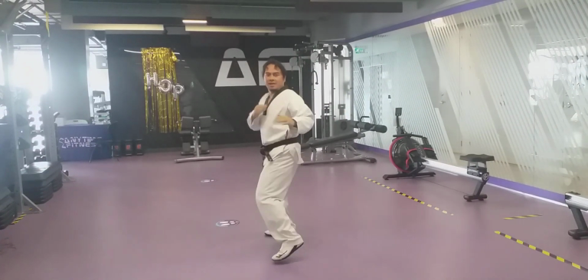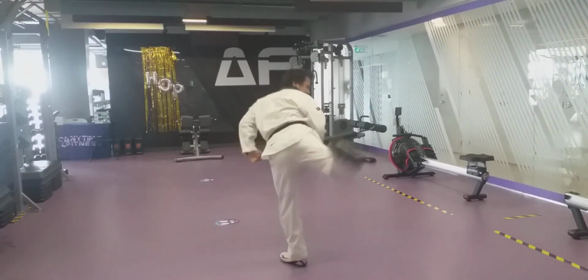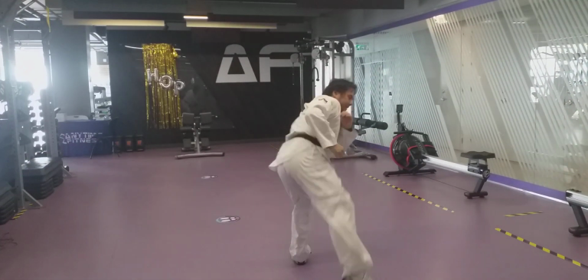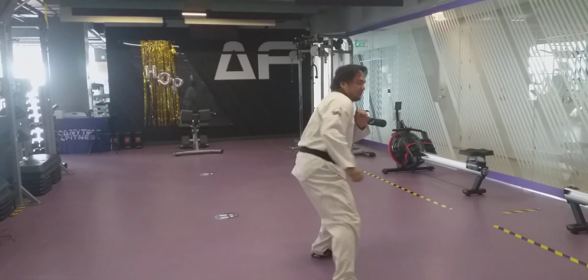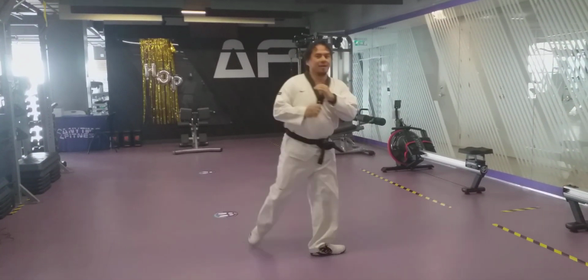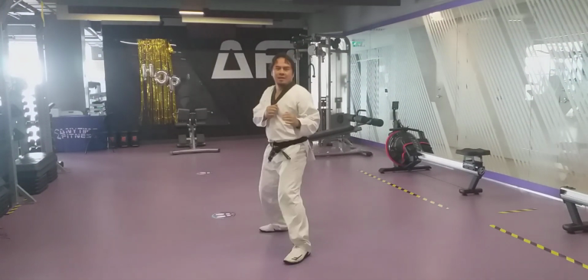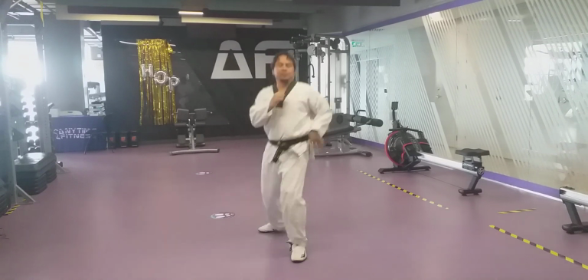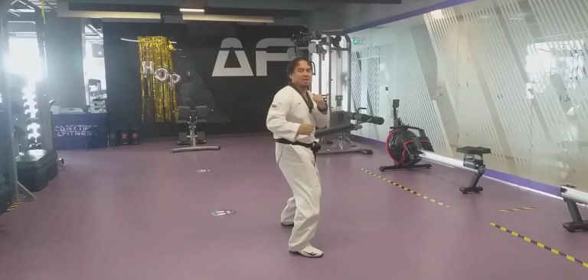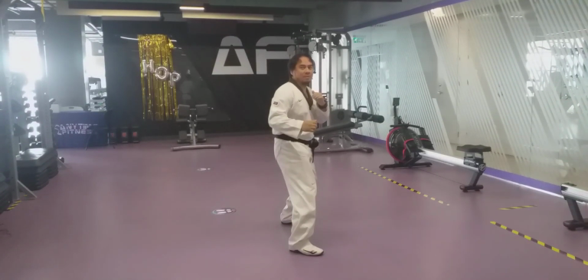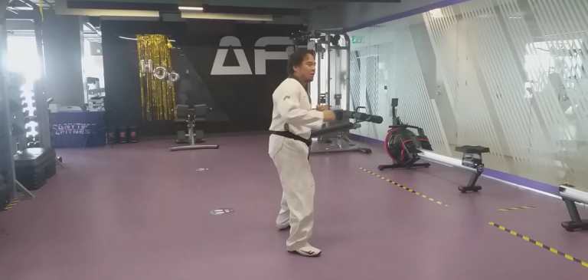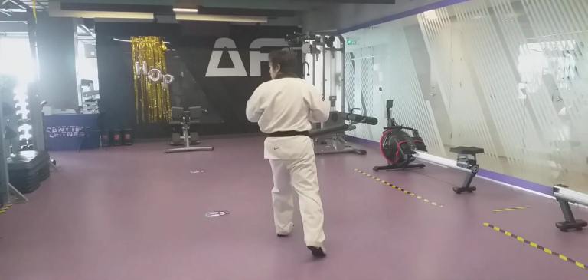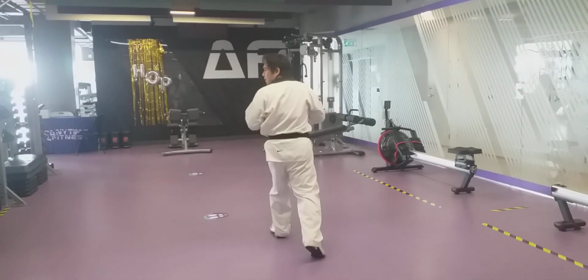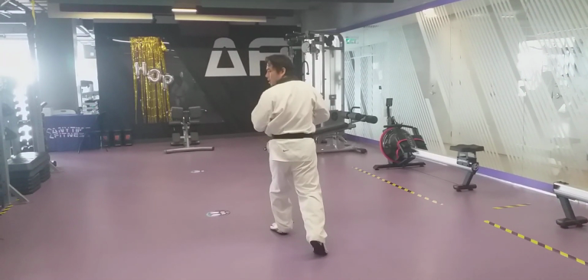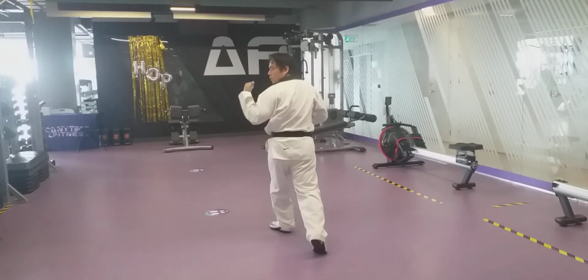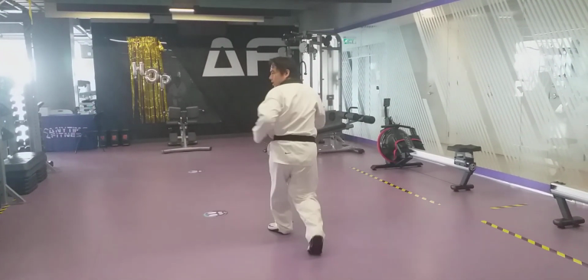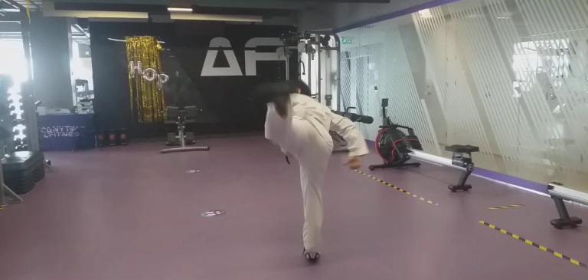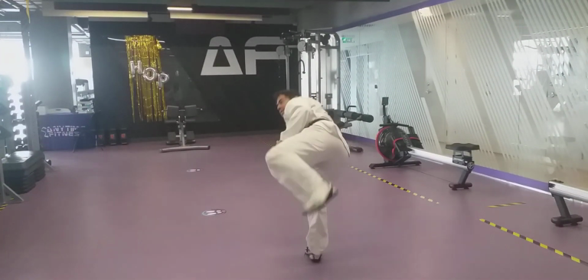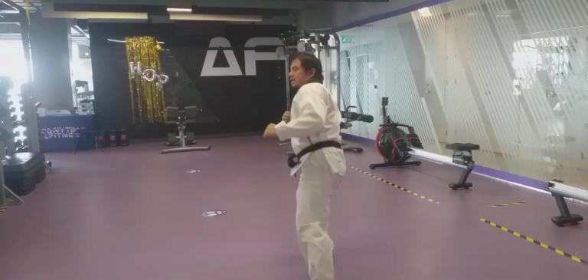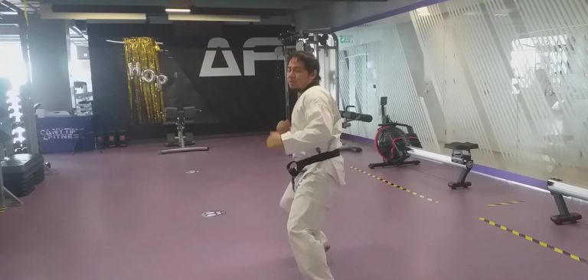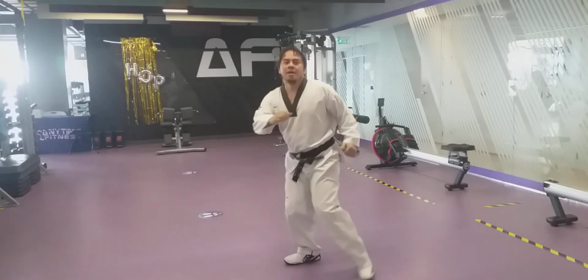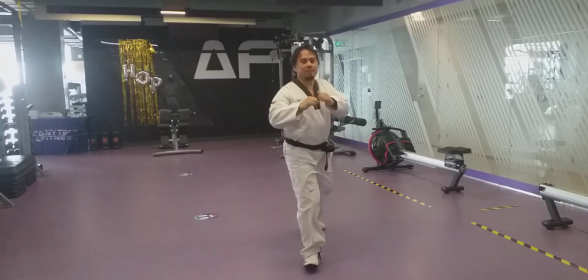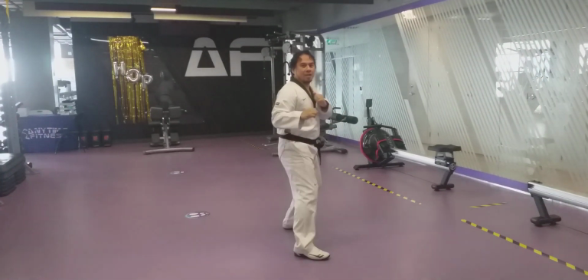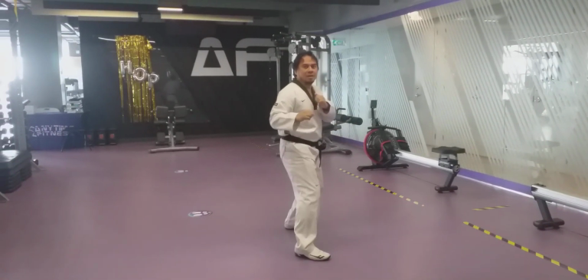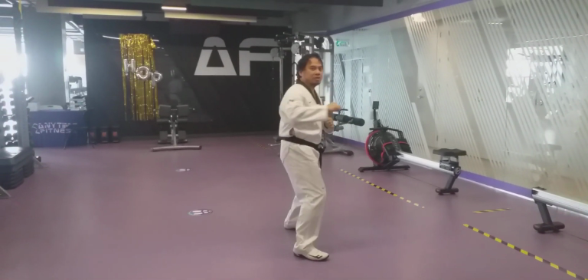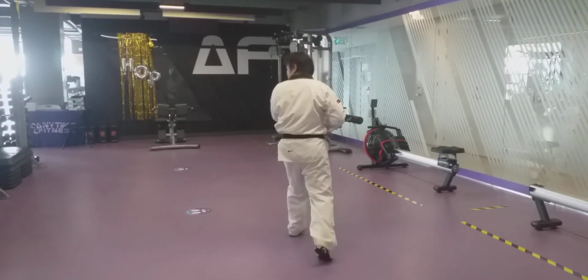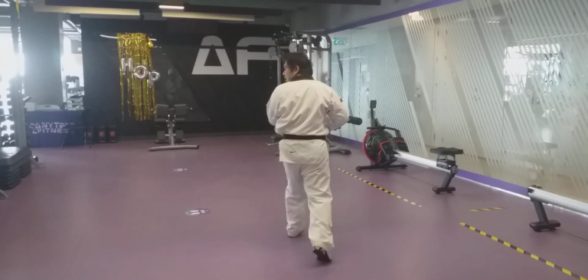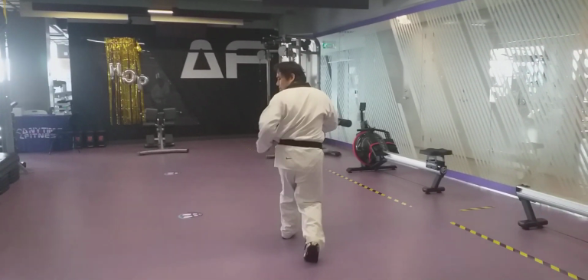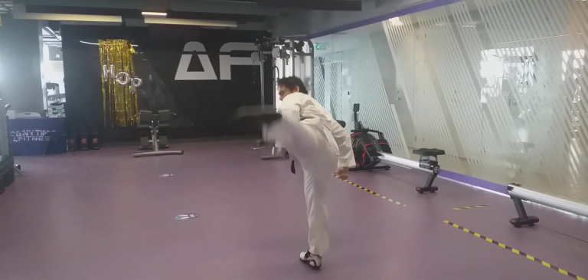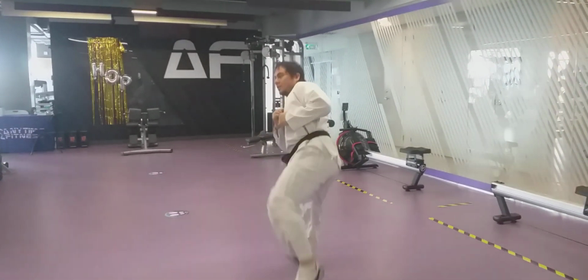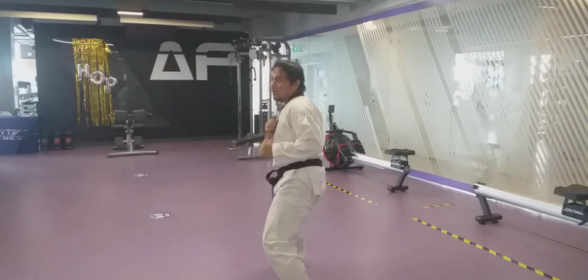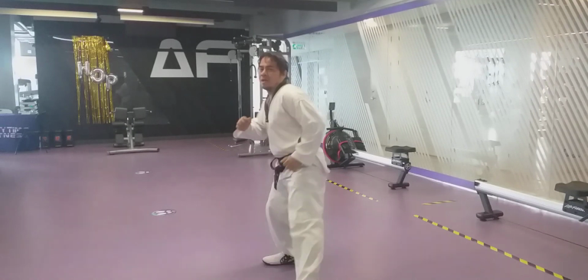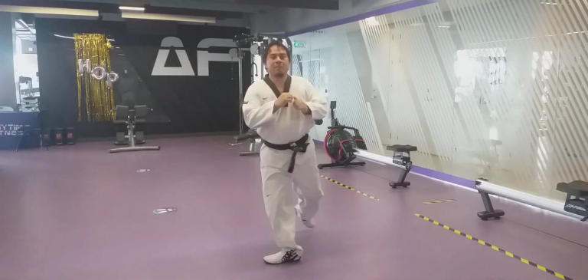Sit and back. Chase foot — same. One, look at your heel, land in front and back. Twisting, kicking, land in front and back.